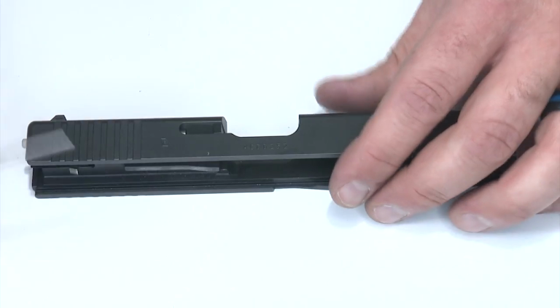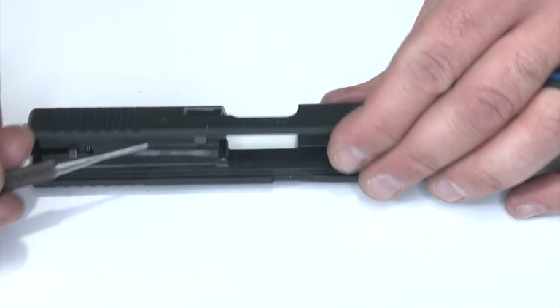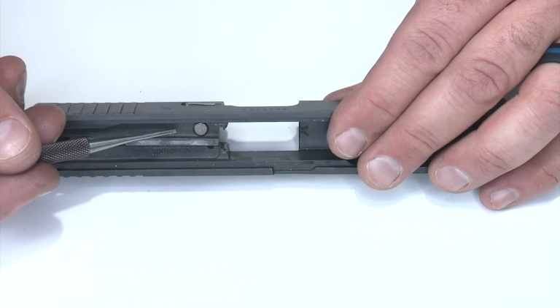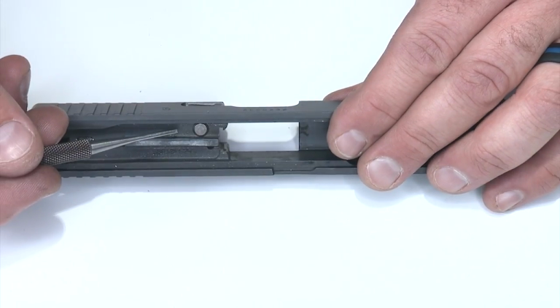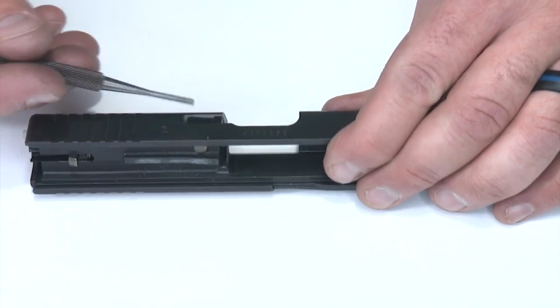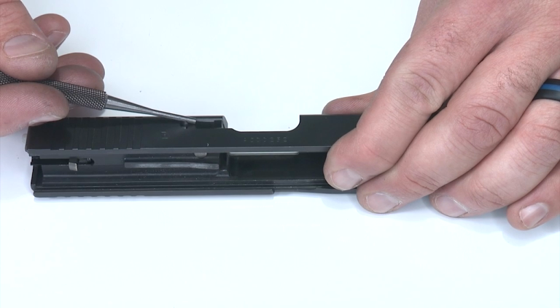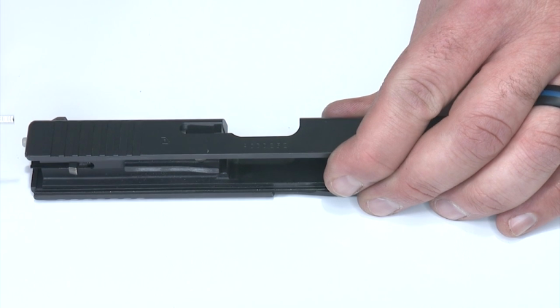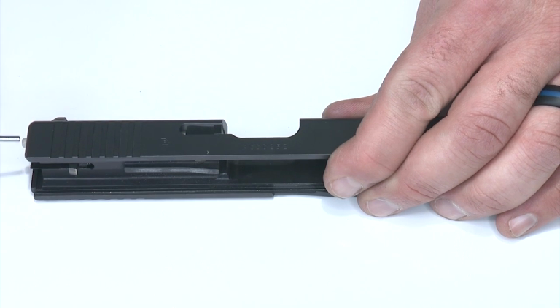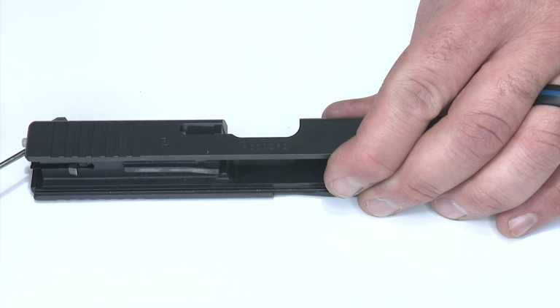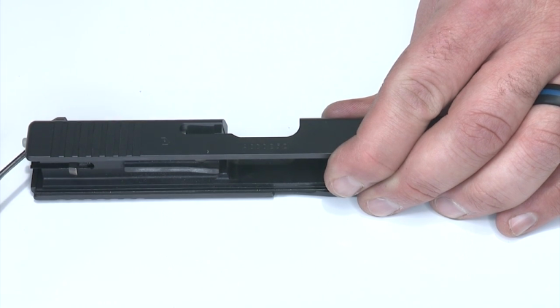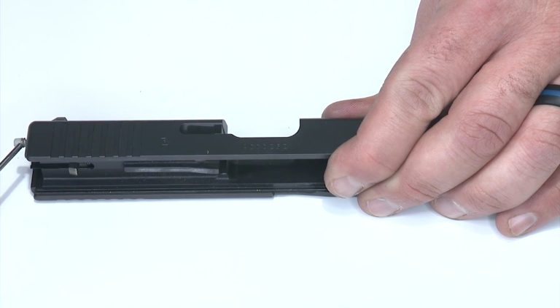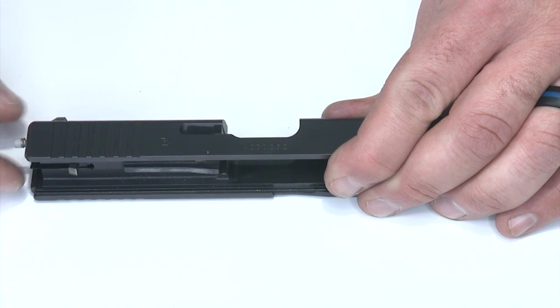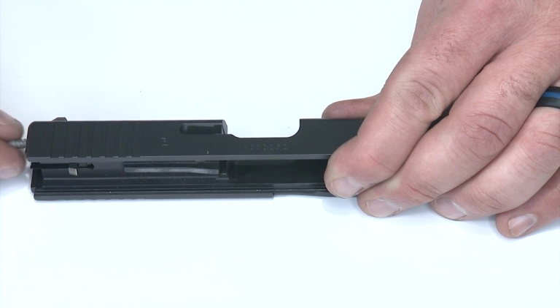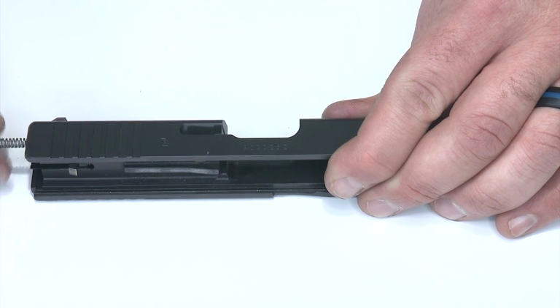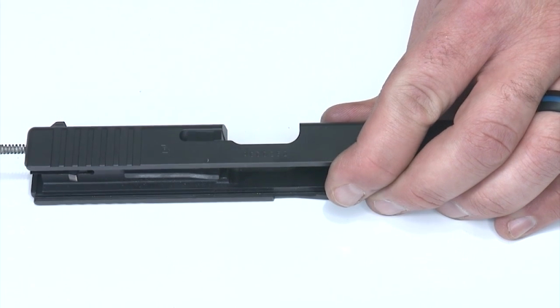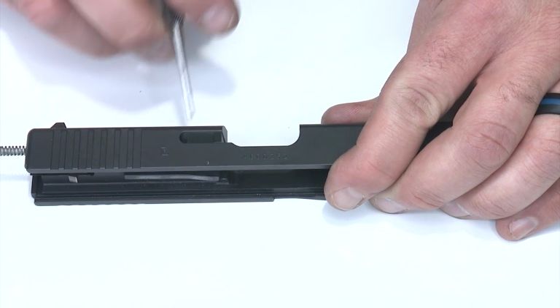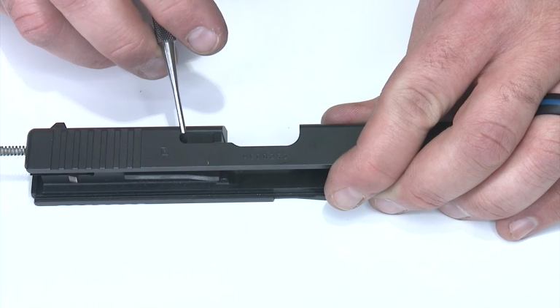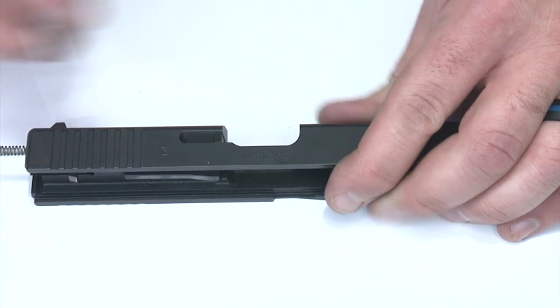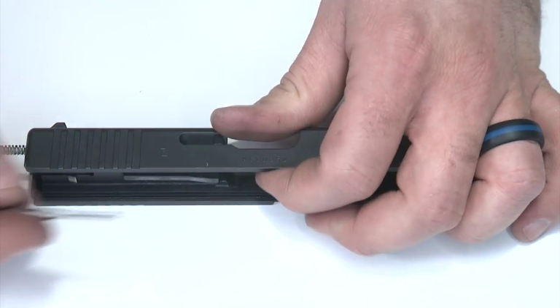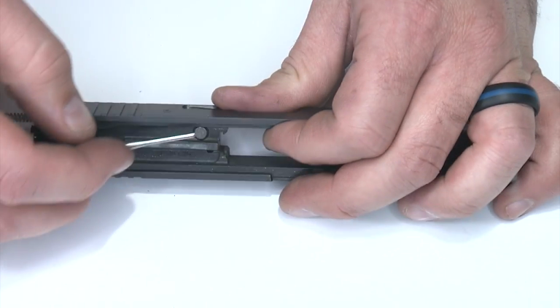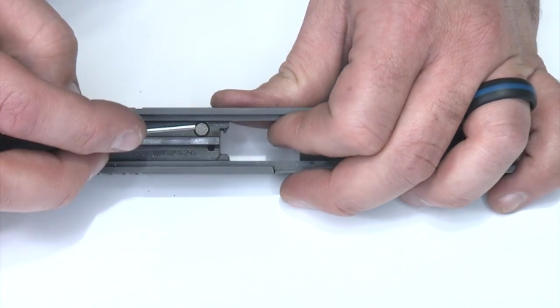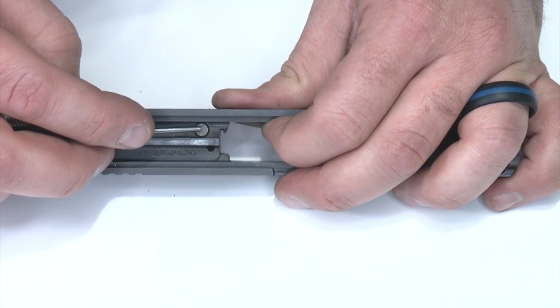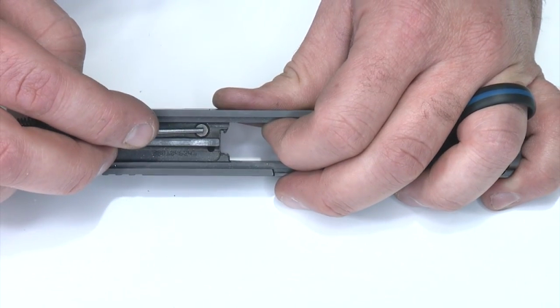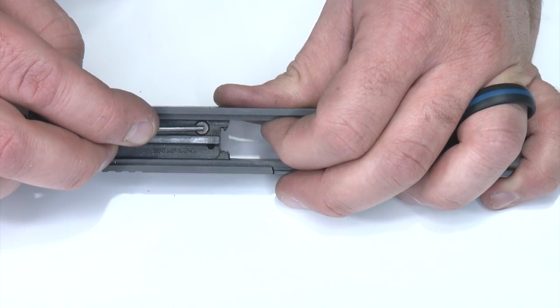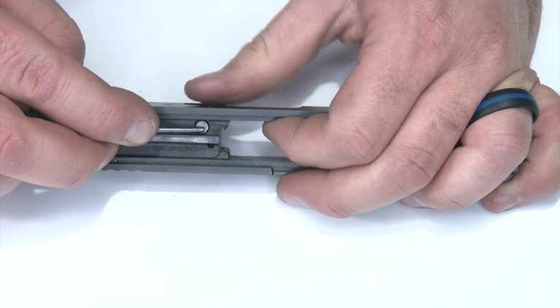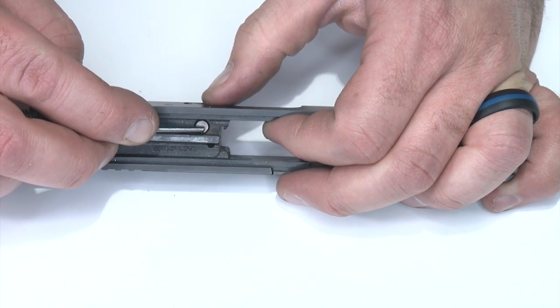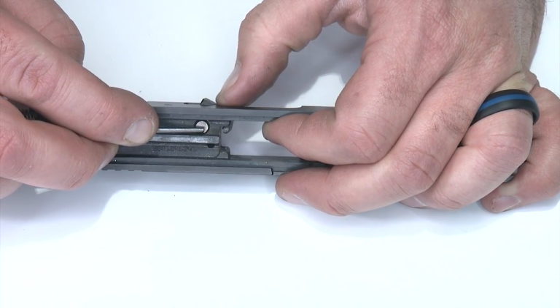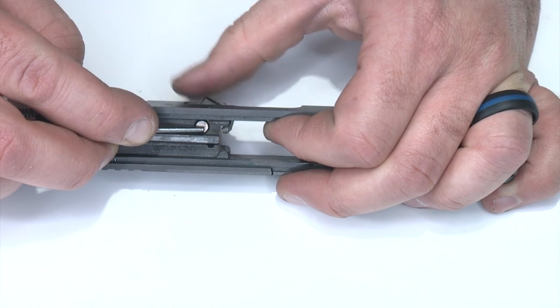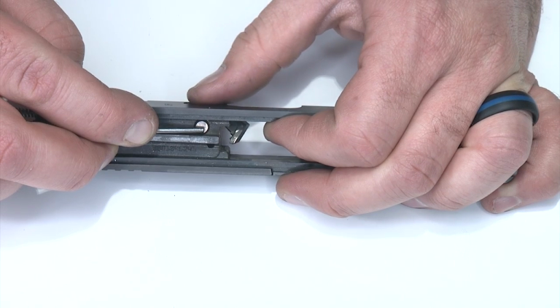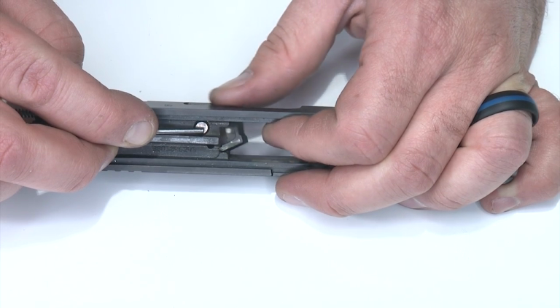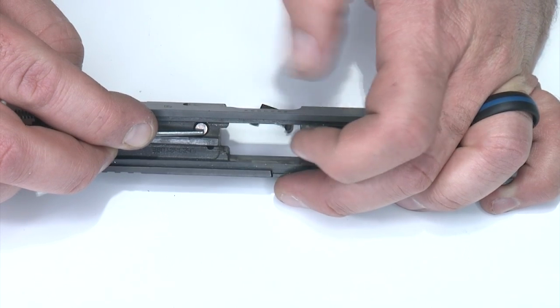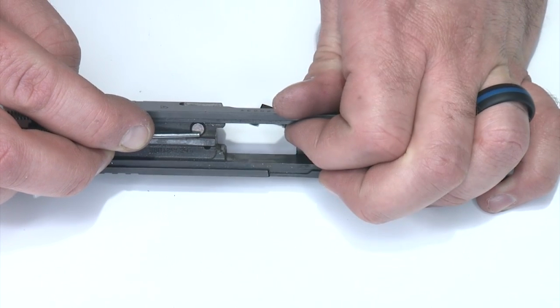To remove the striker plunger I need to take the extractor out of the way. First I need to remove the extractor spring — I'll pull the extractor spring and plunger back giving me space to push the extractor out. I'll come in here and press on the striker plunger, press that down and pull the extractor into the breech and let it fall out.